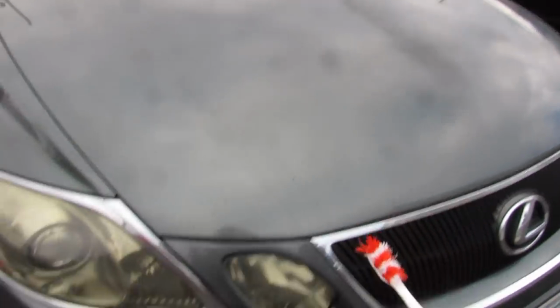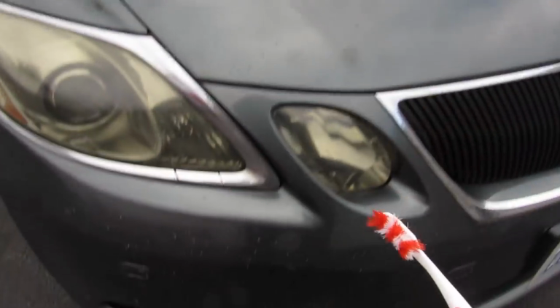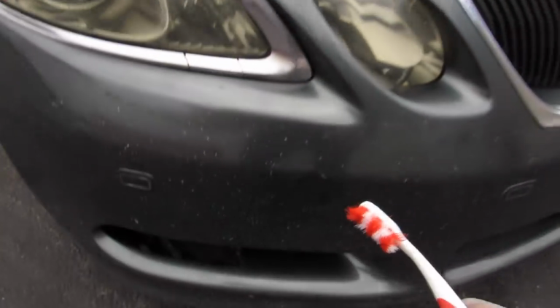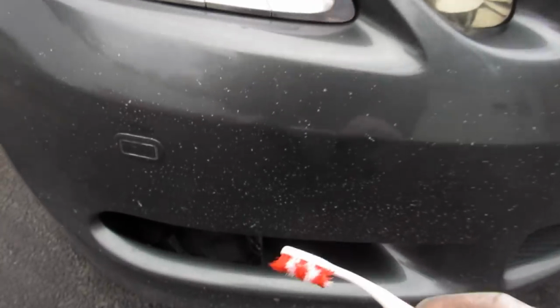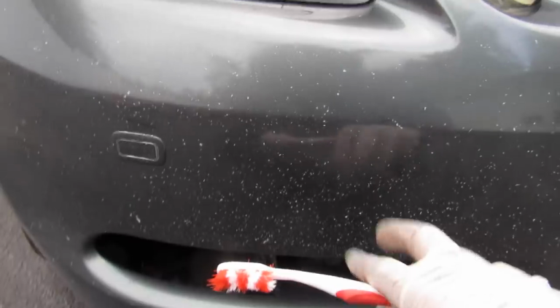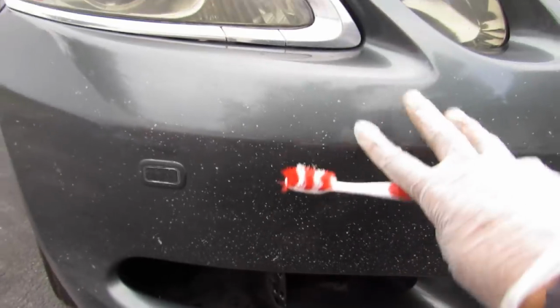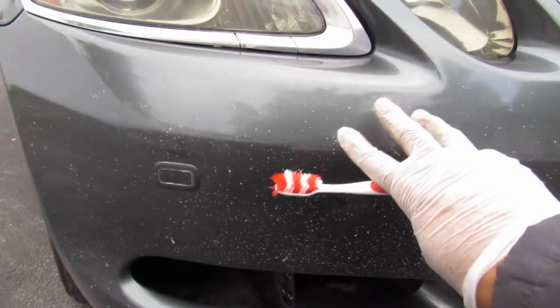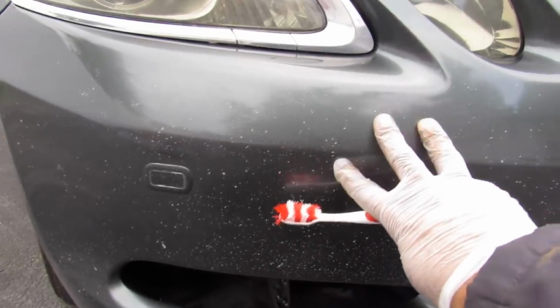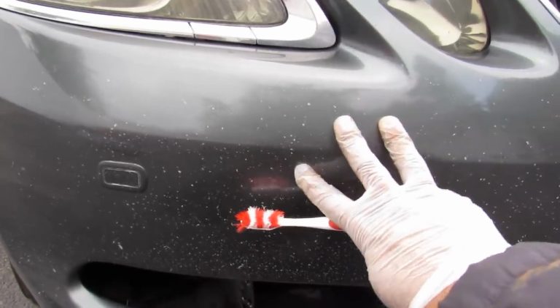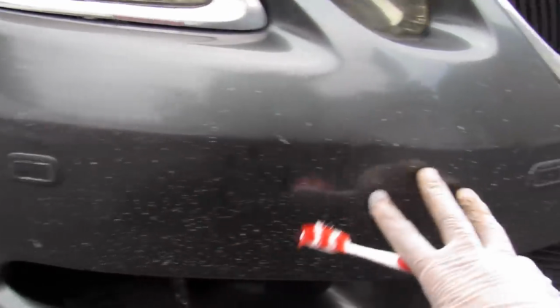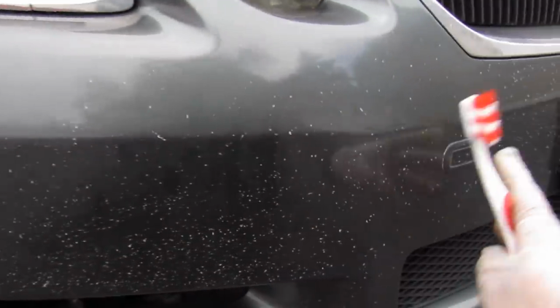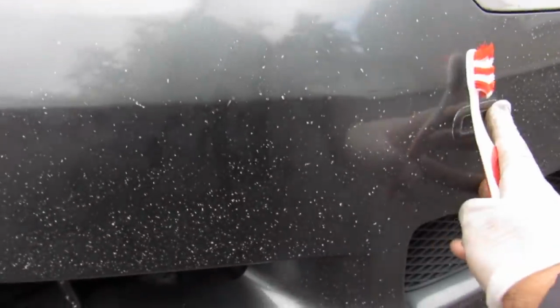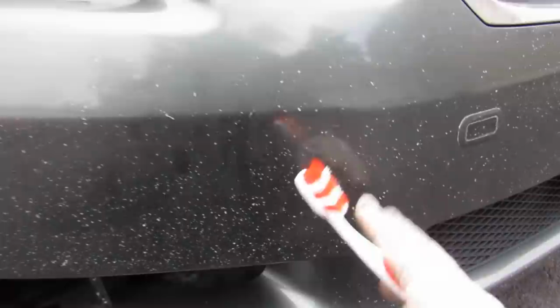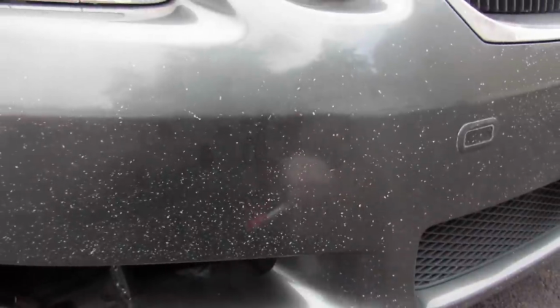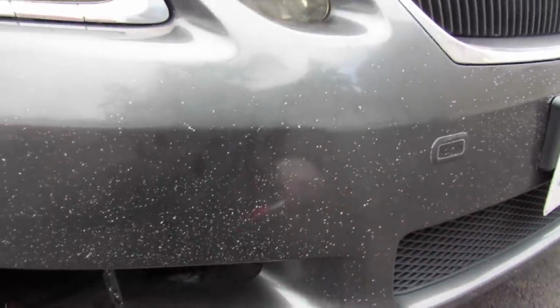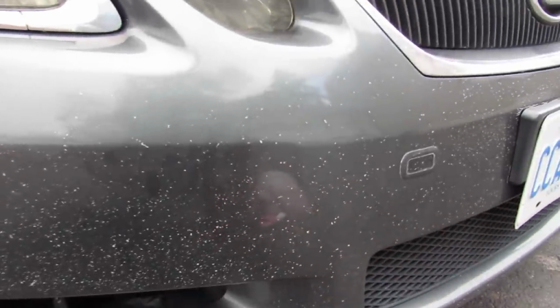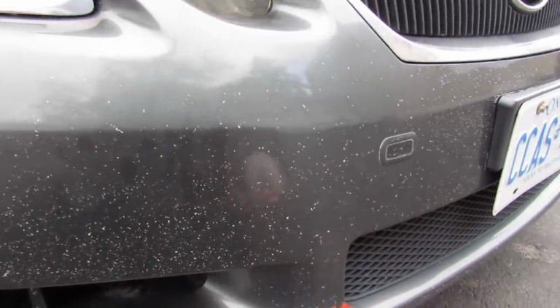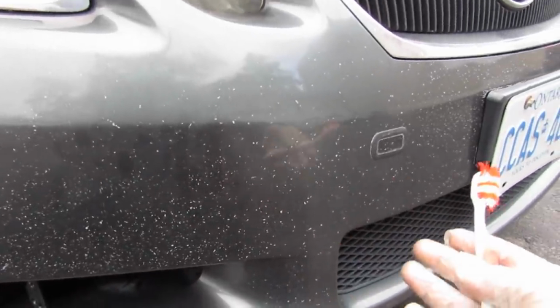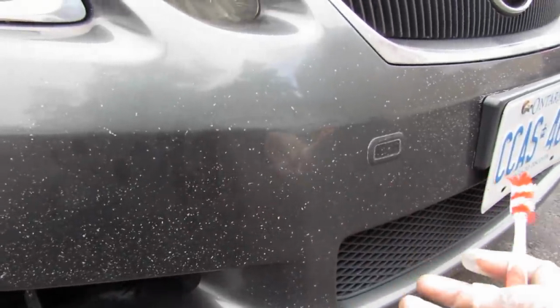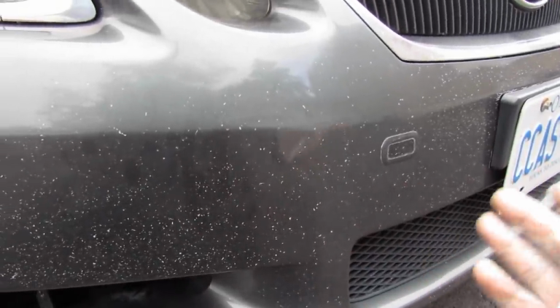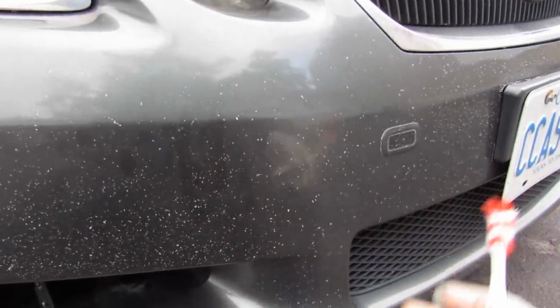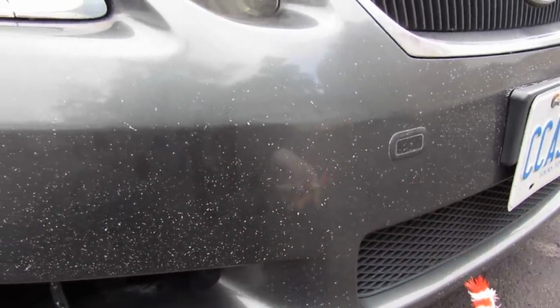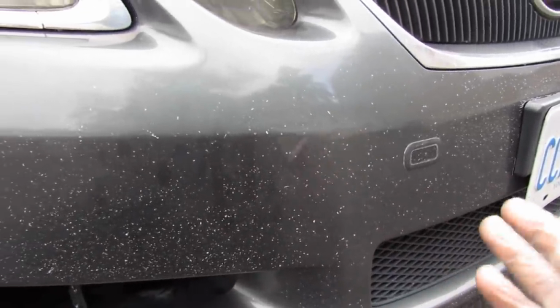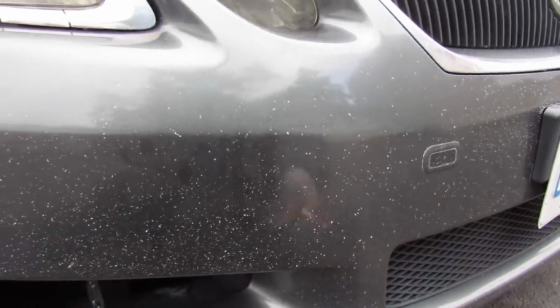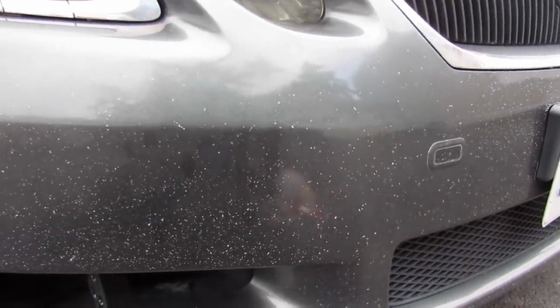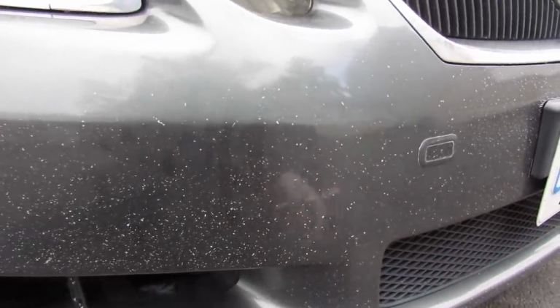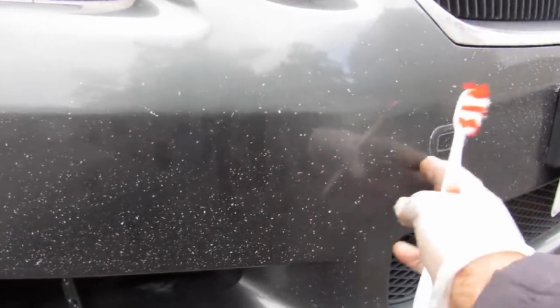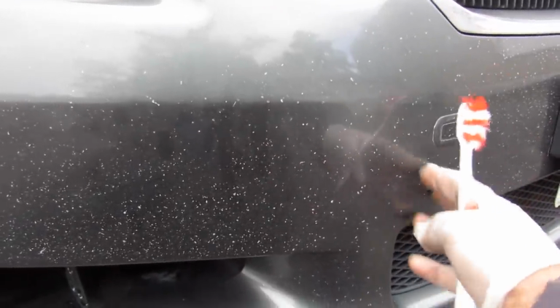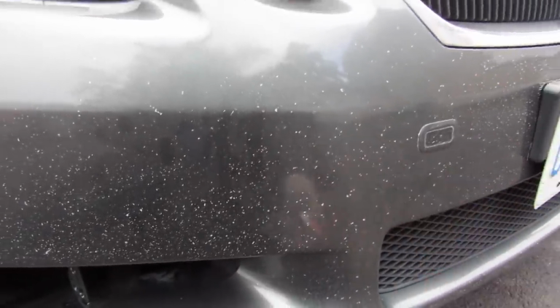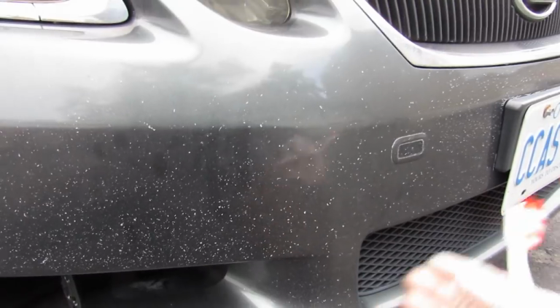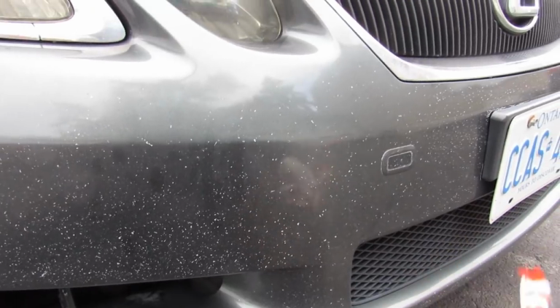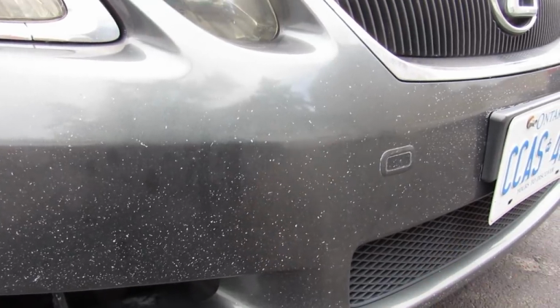Coming across this front bumper, where most of the damage occurs, I notice that there's a lot of stone chips, and that's actually a good thing to look for in a used car because it means it packed on a lot of highway miles — which is actually good mechanically for the car — as opposed to city miles.